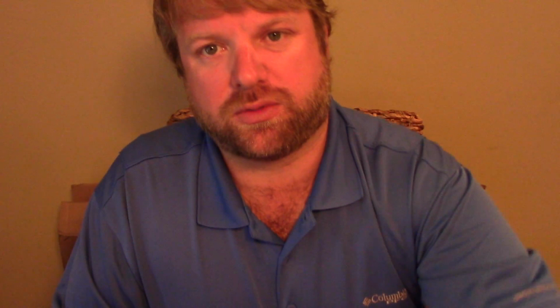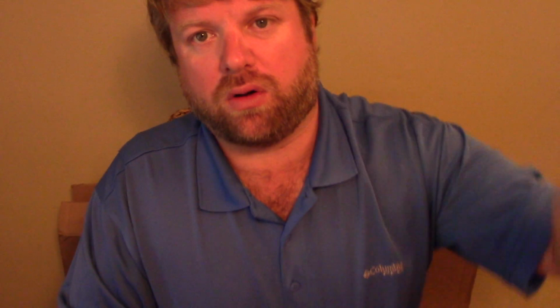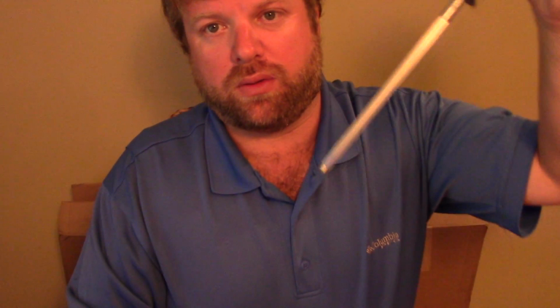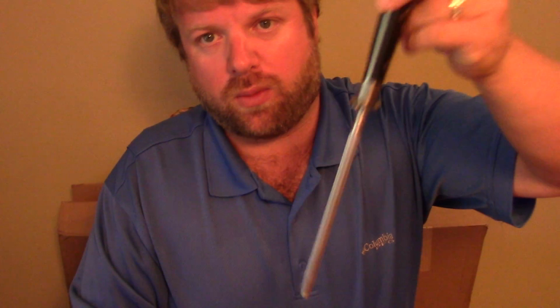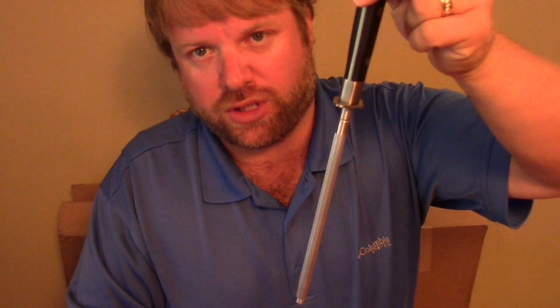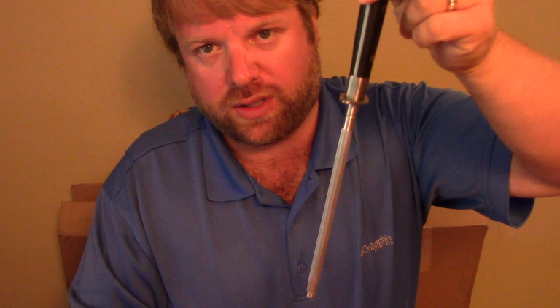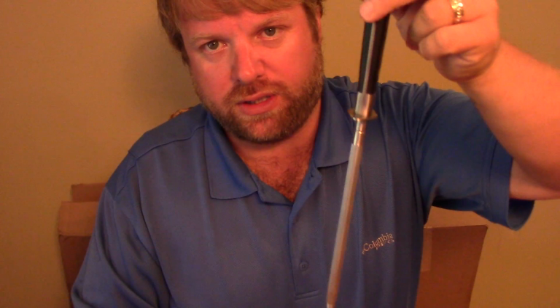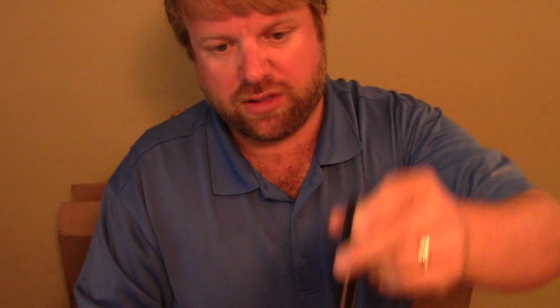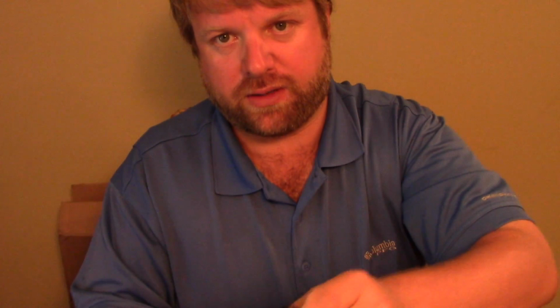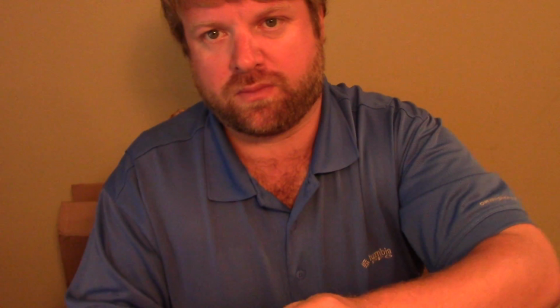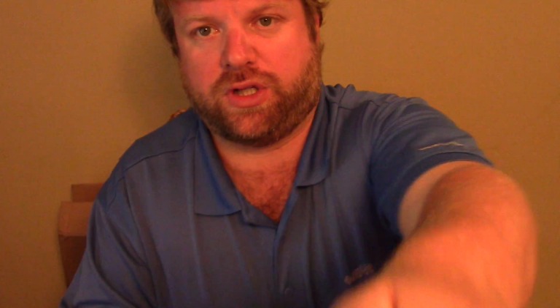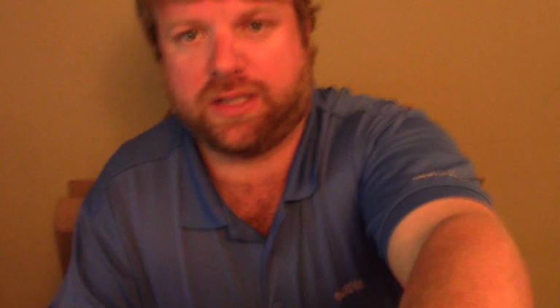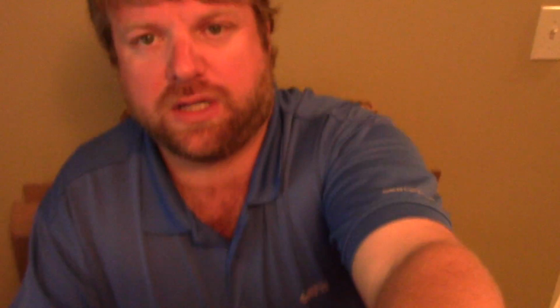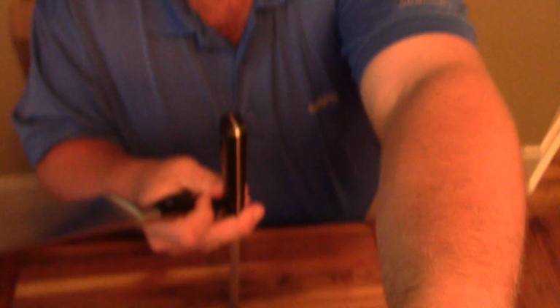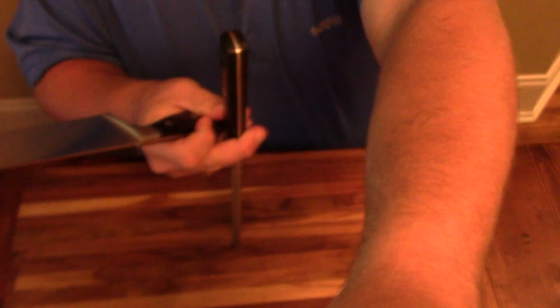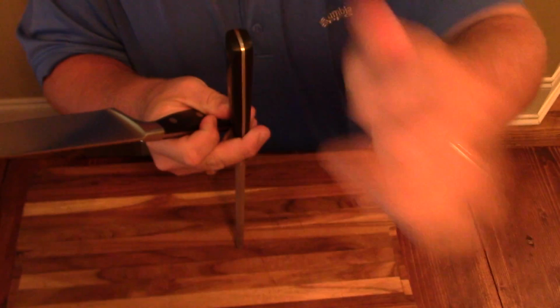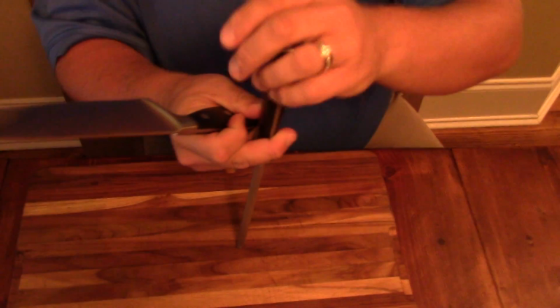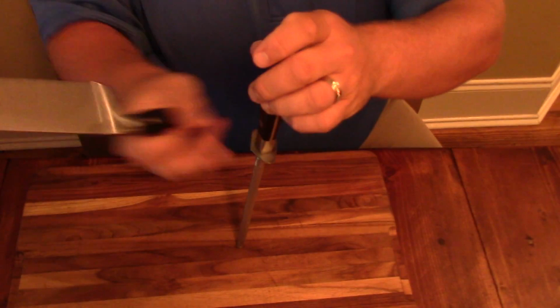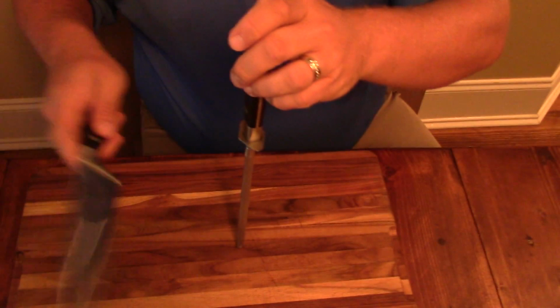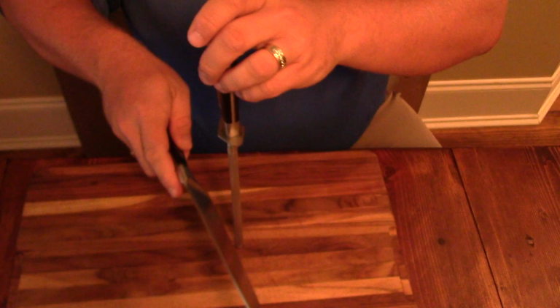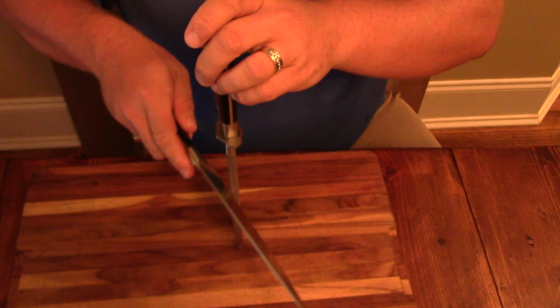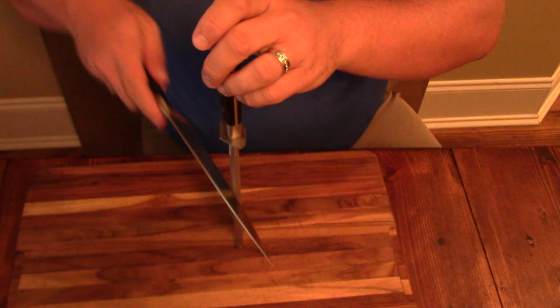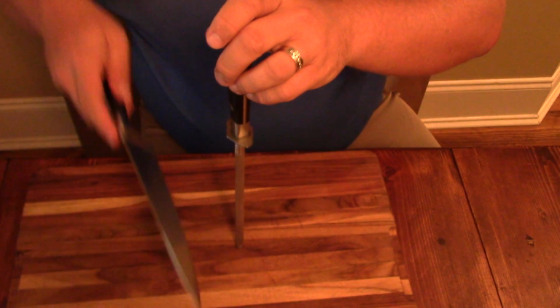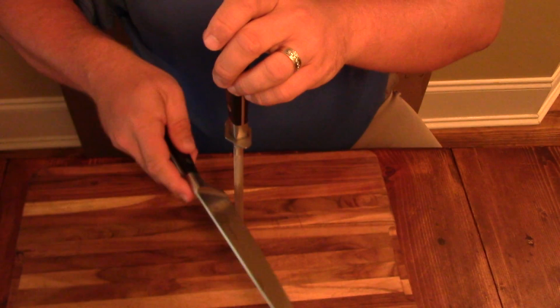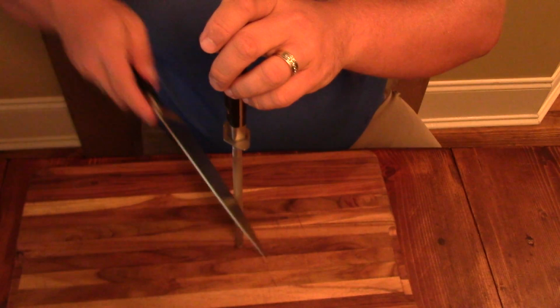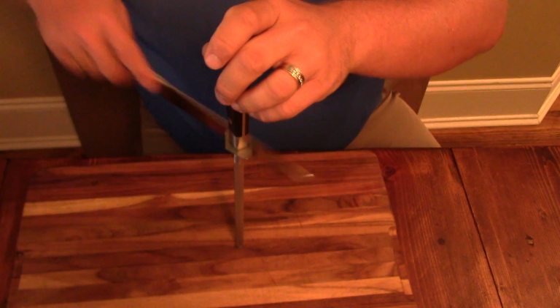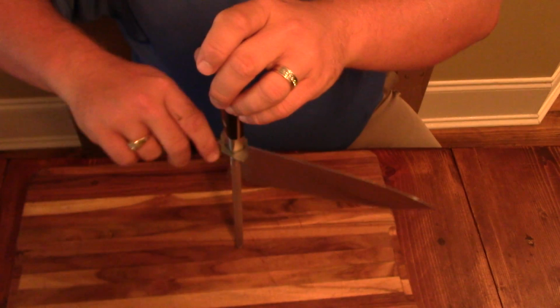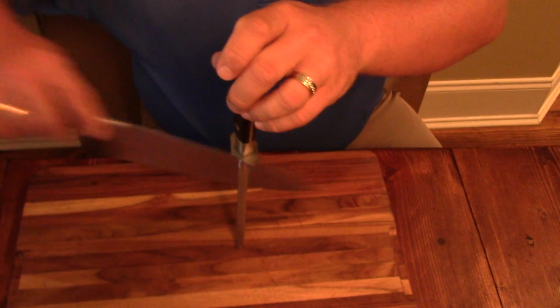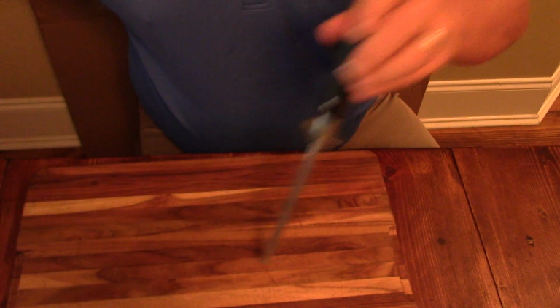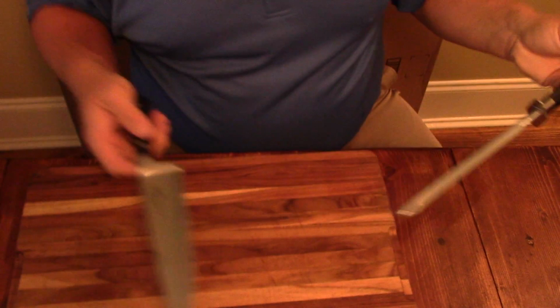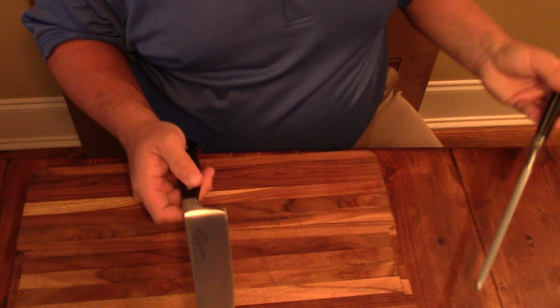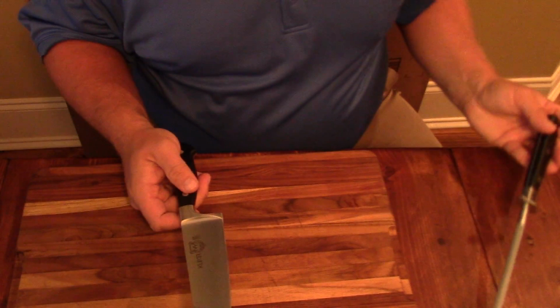It didn't come with it, but you can also get a honing steel here. I'll show you this. You just want to take your knife on that to kind of tune it up between uses if you want to.